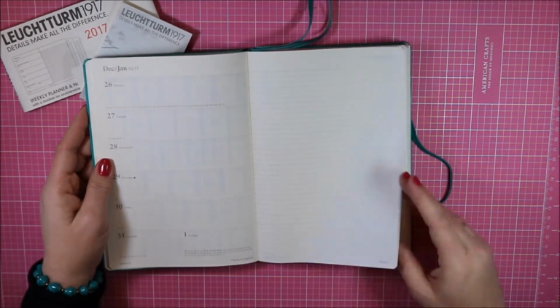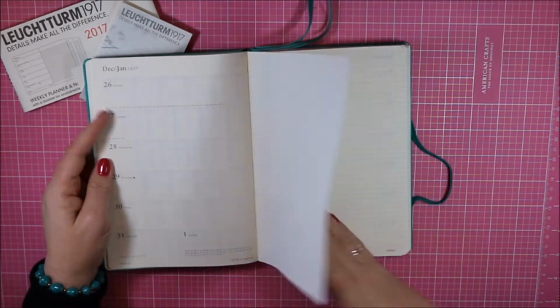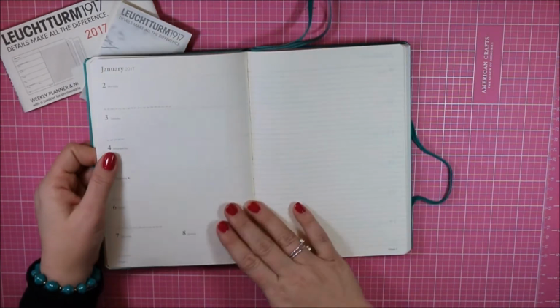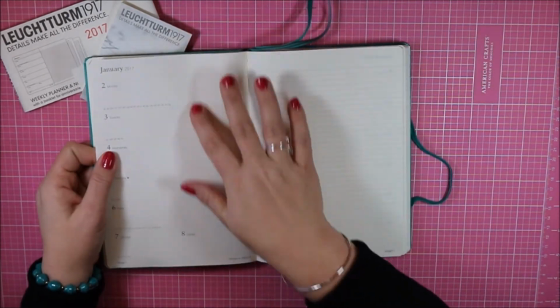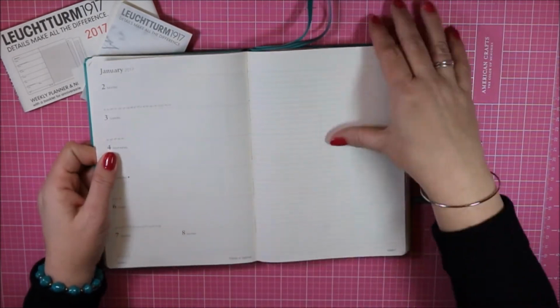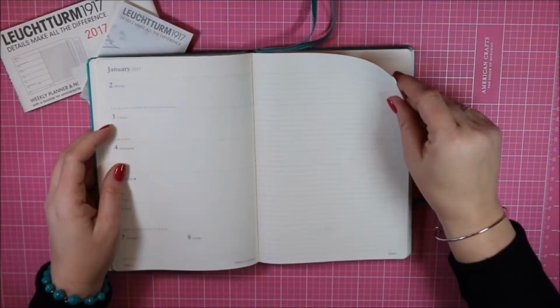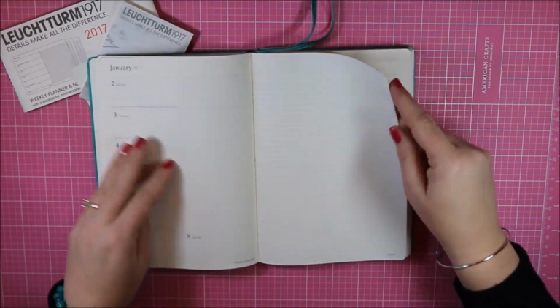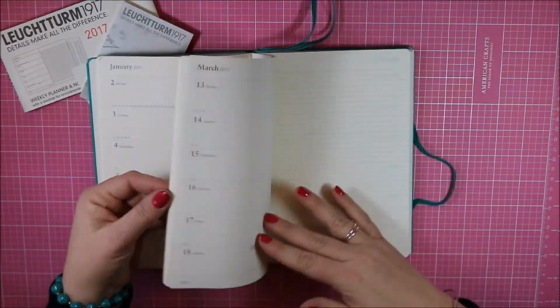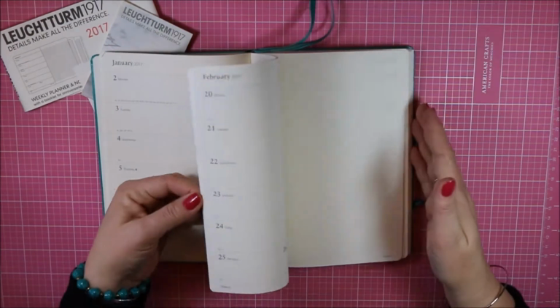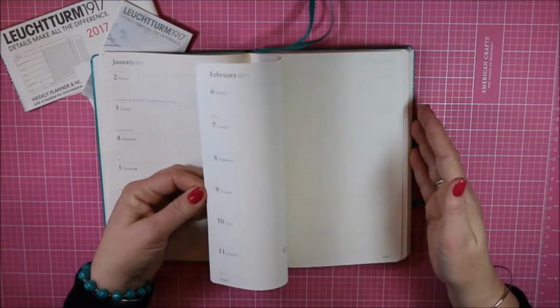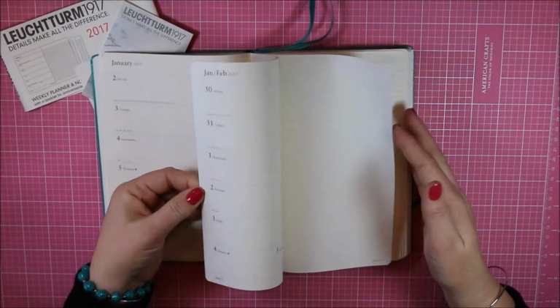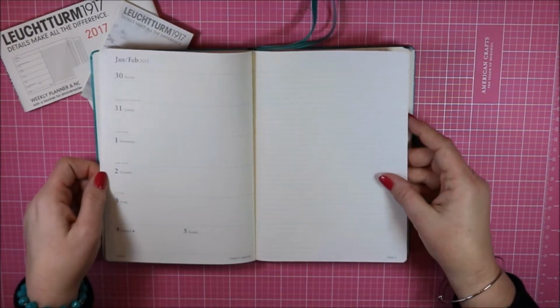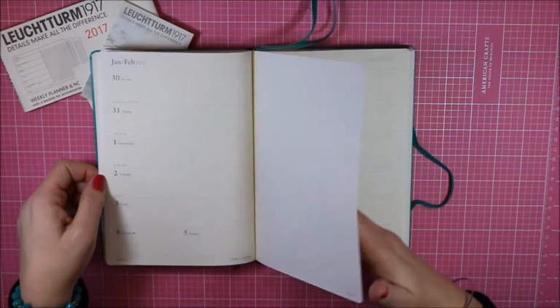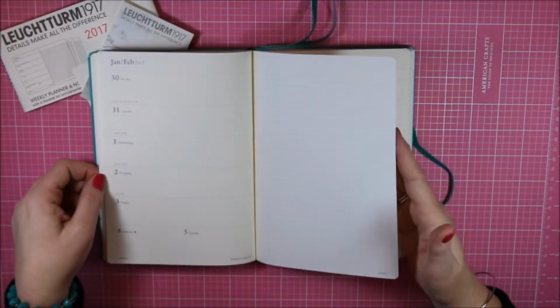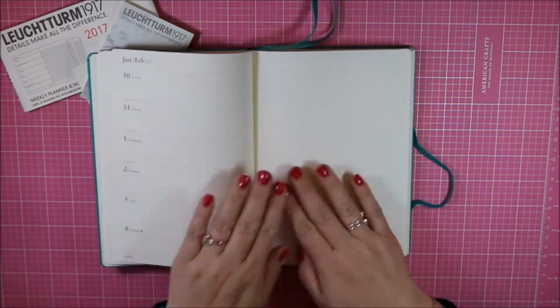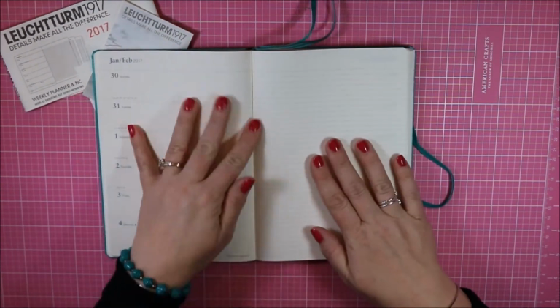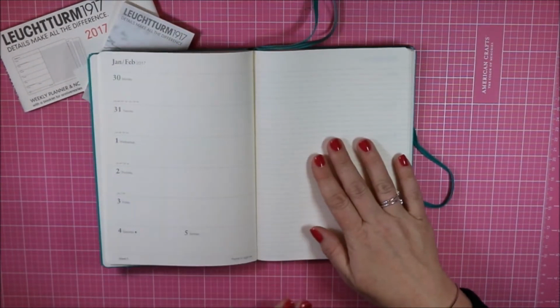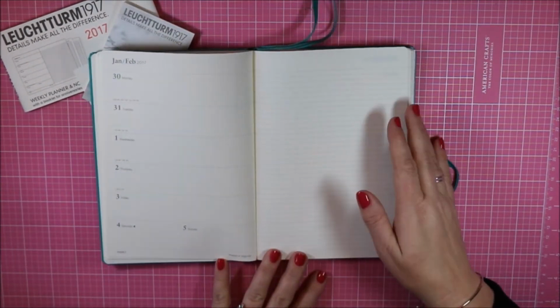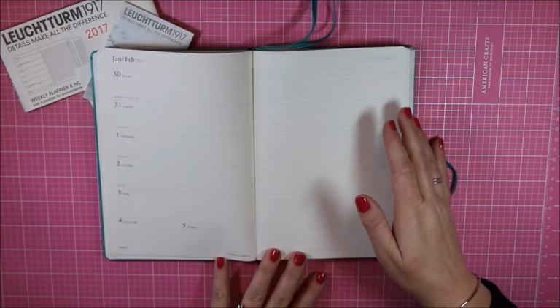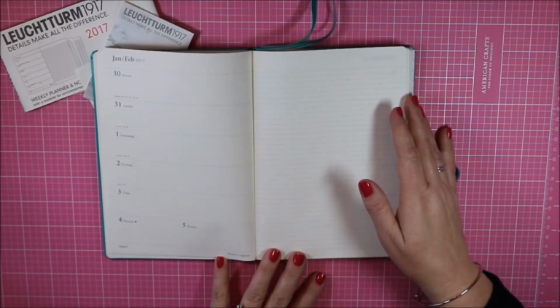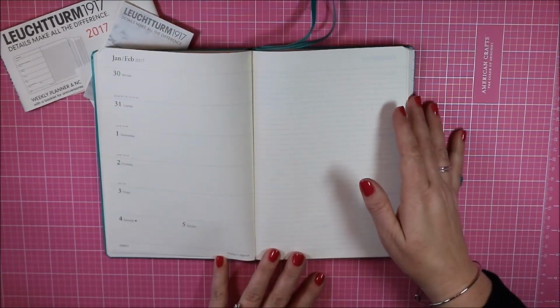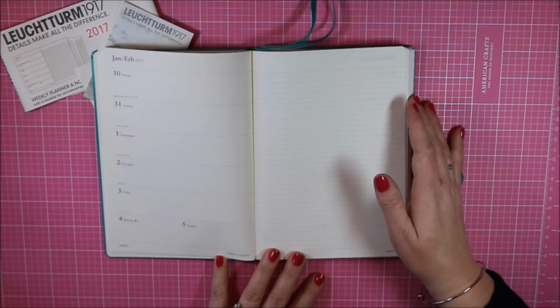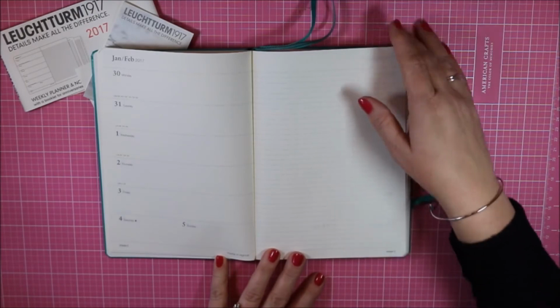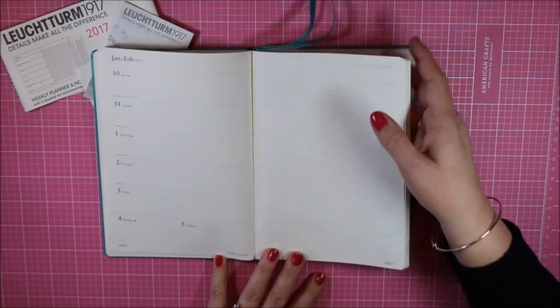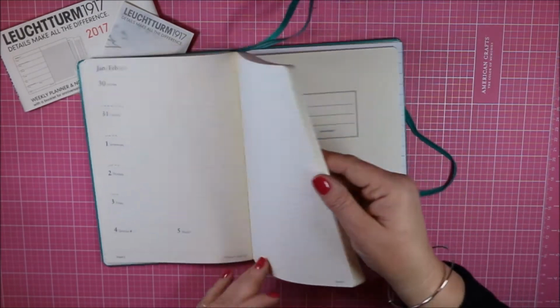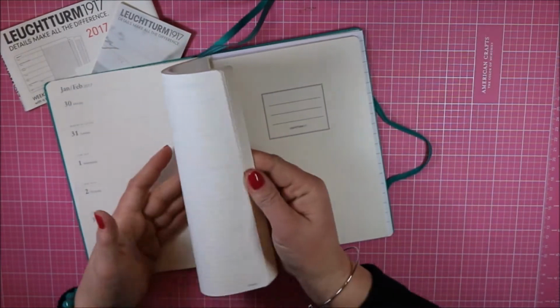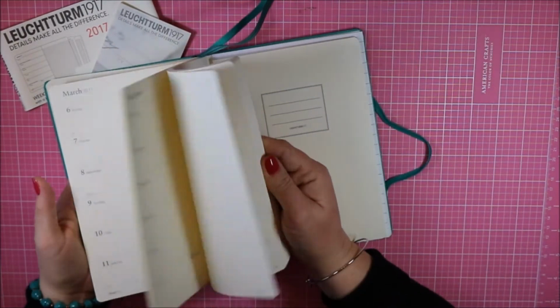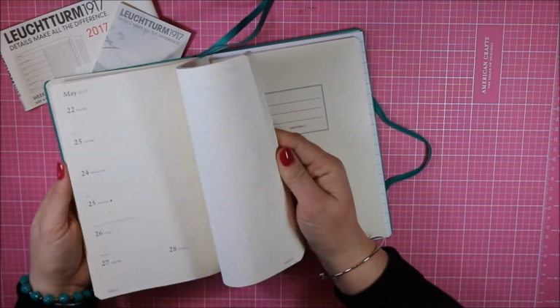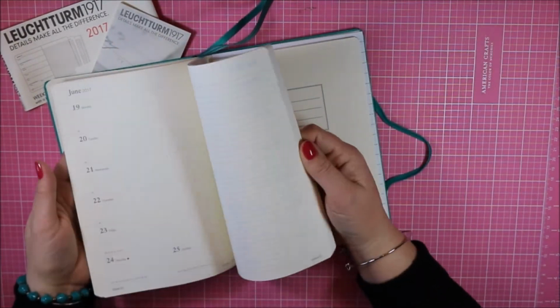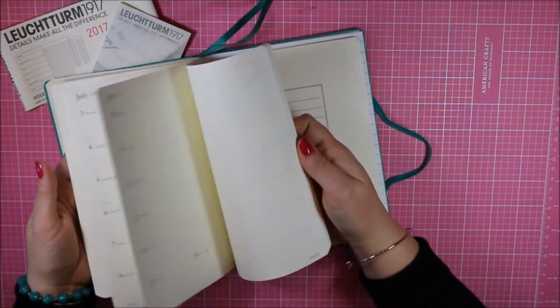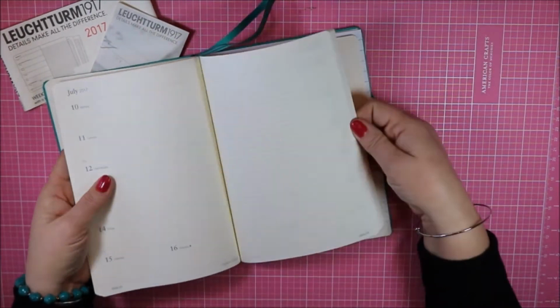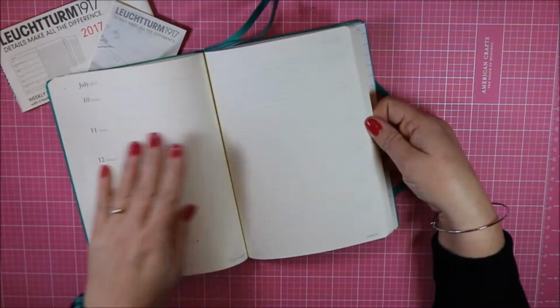The weekly section starts at the end of December into January, with all the days of the week on the left side, and then on the right are just ruled pages so you can do whatever you want with that.